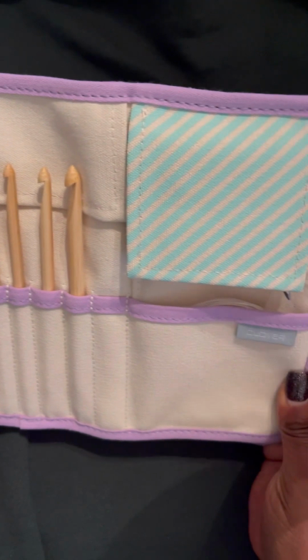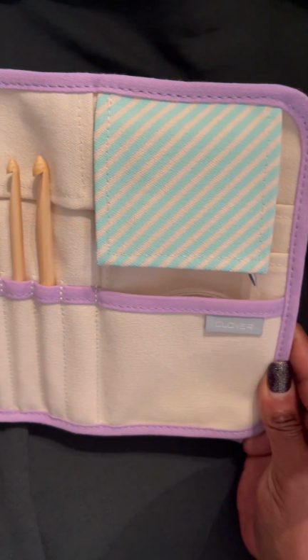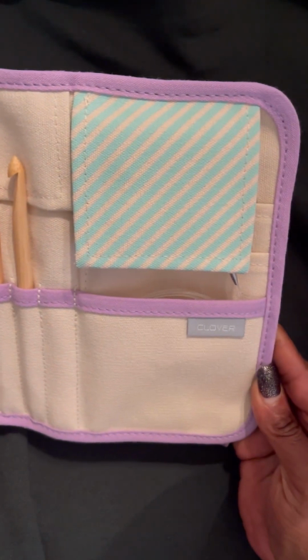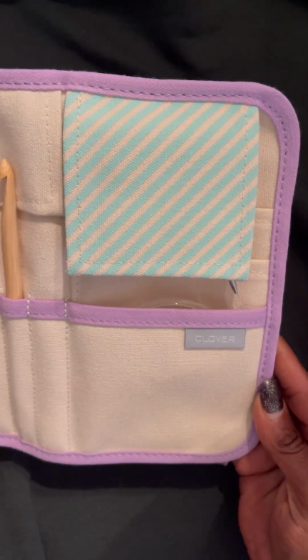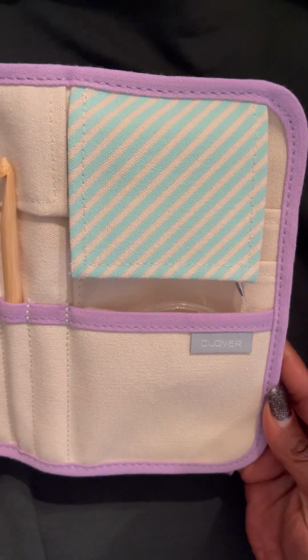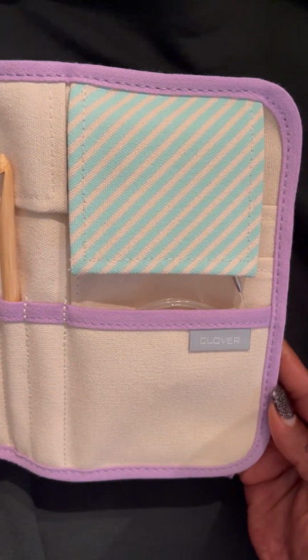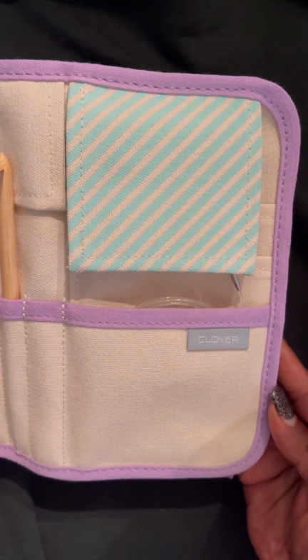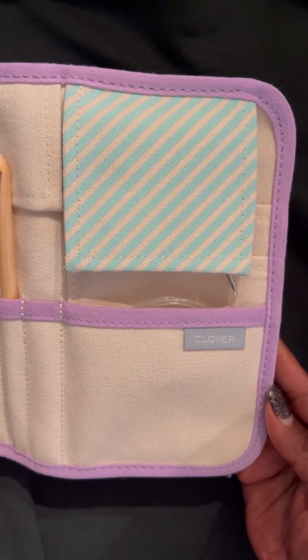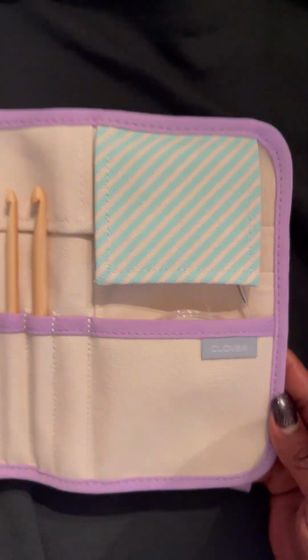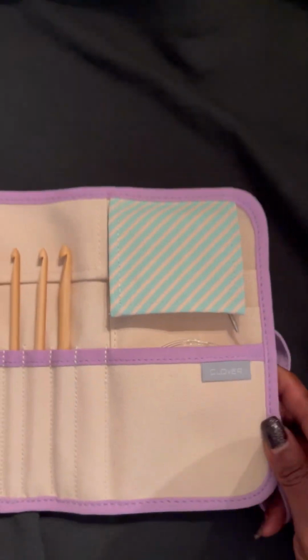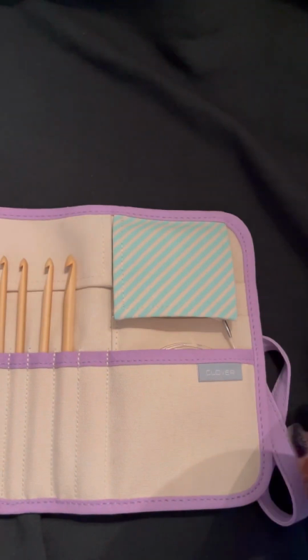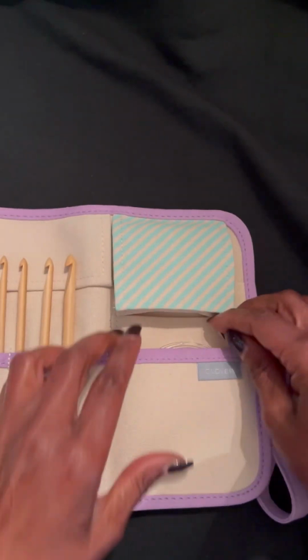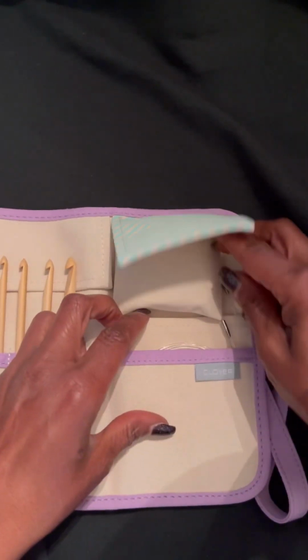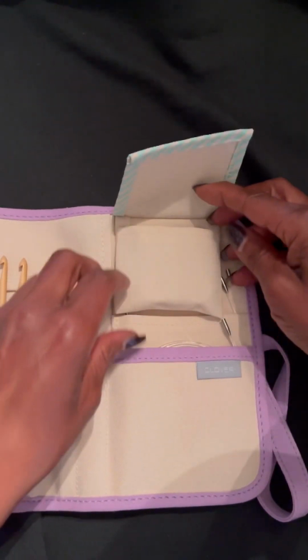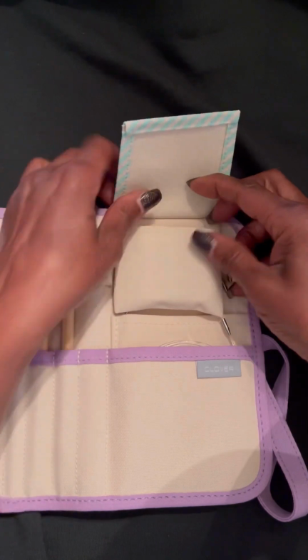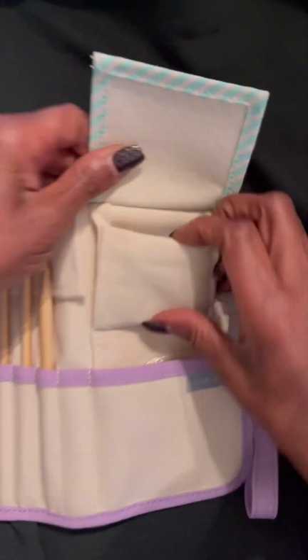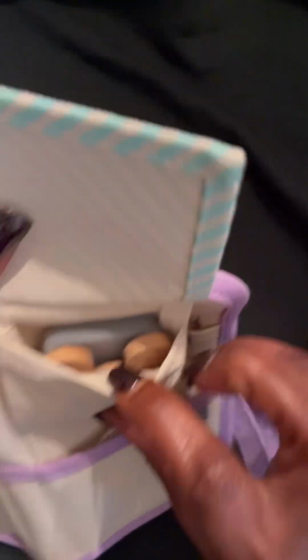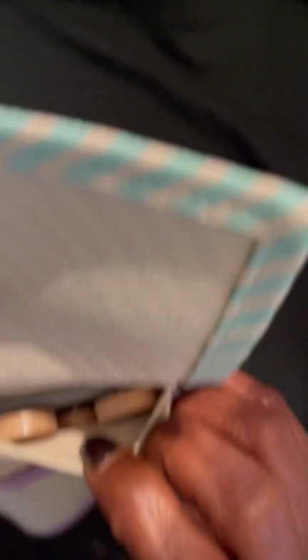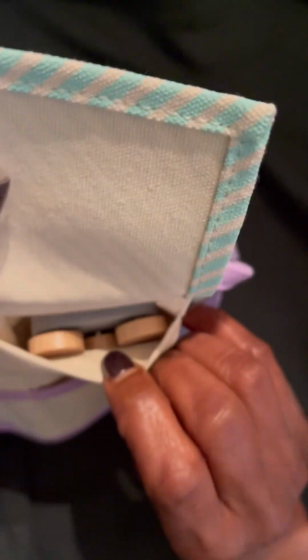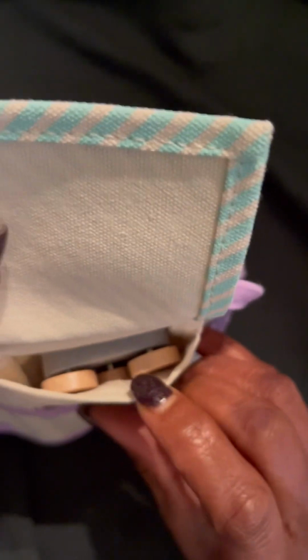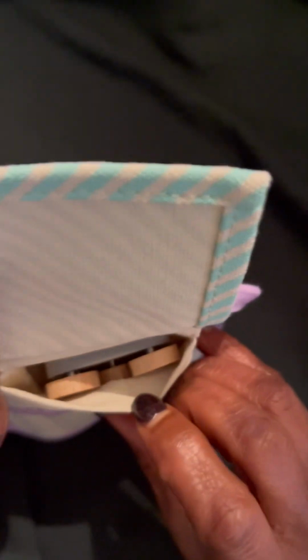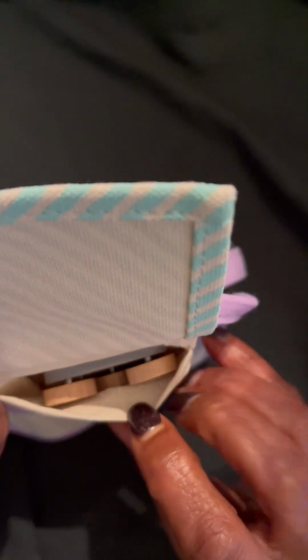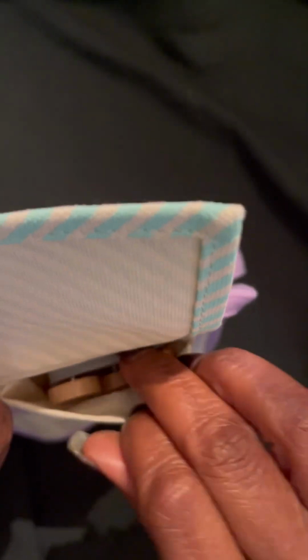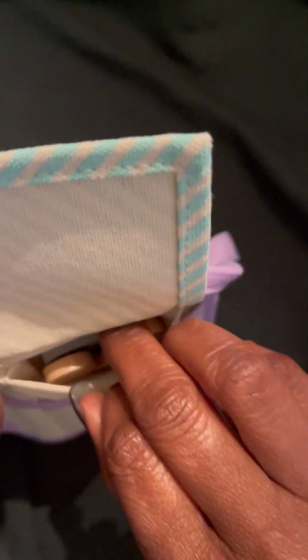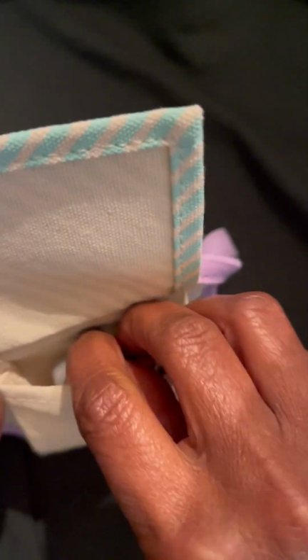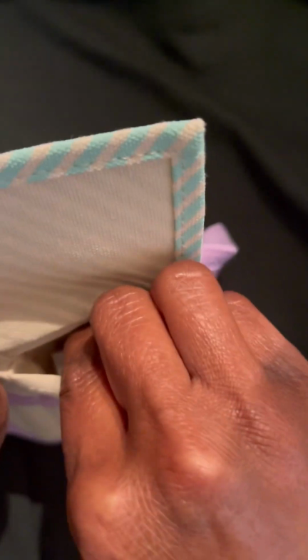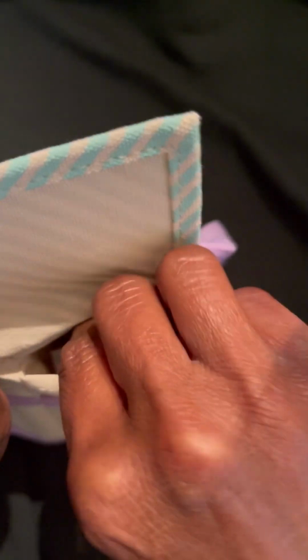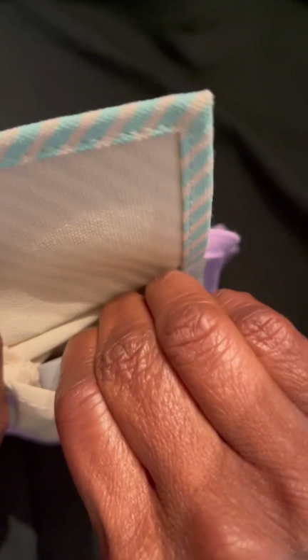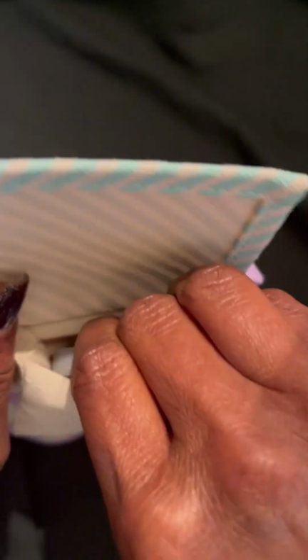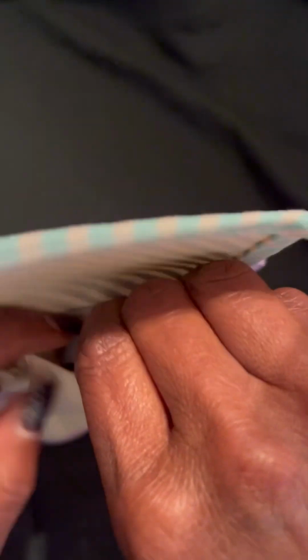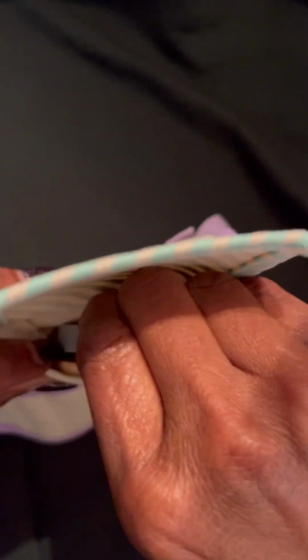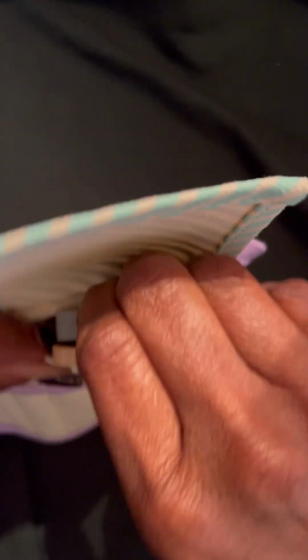But look at this case — isn't it very, very beautiful? I love it. Very, very handy. We're going into the cord stopper pouch.